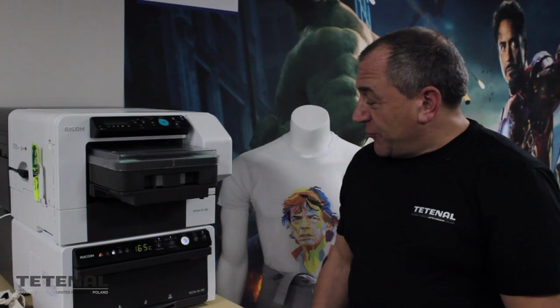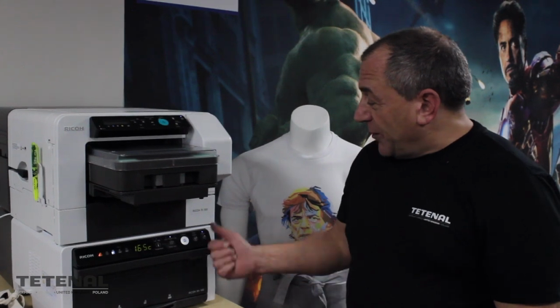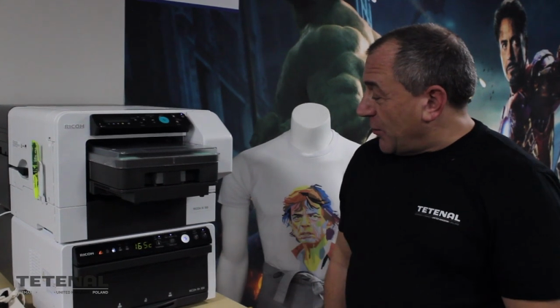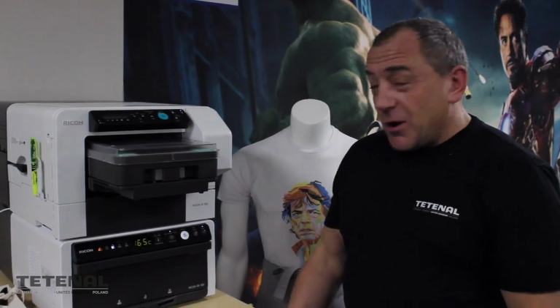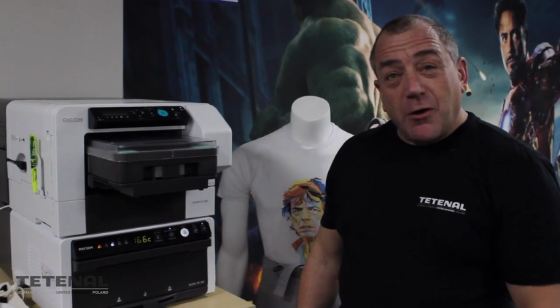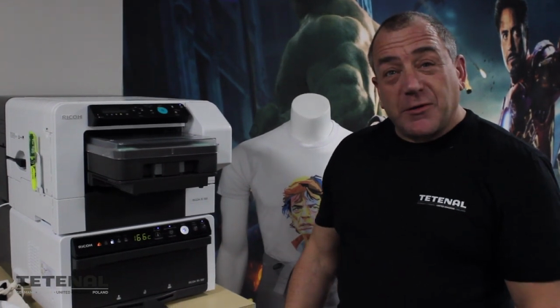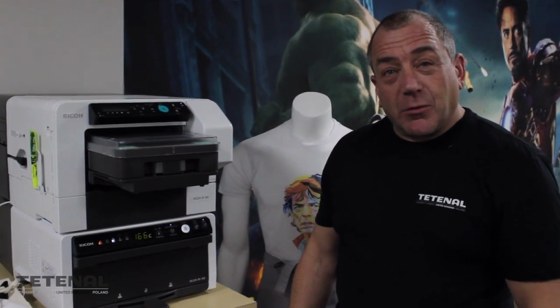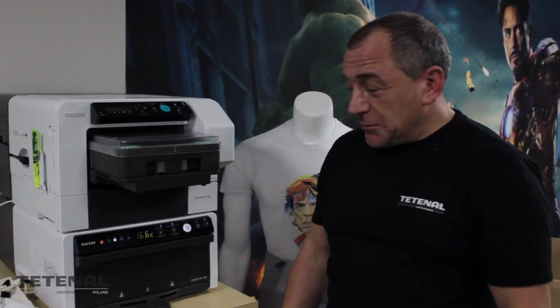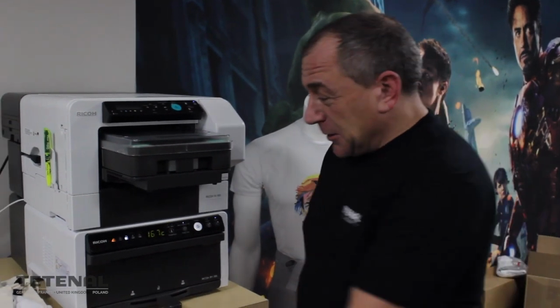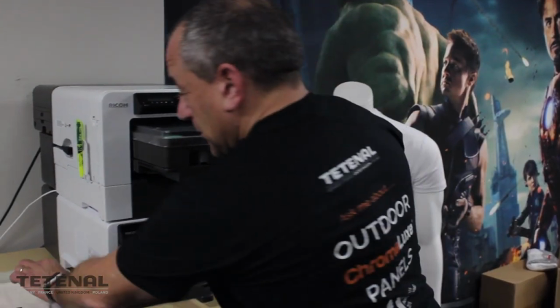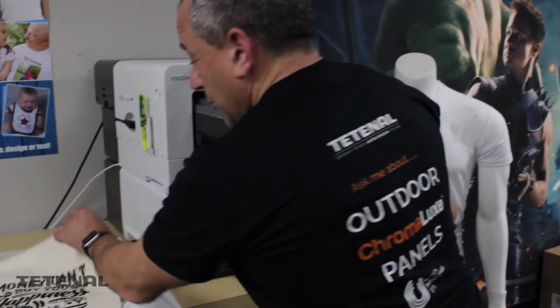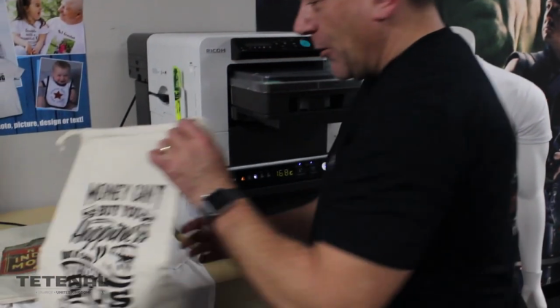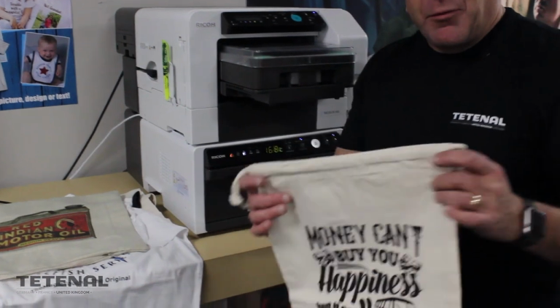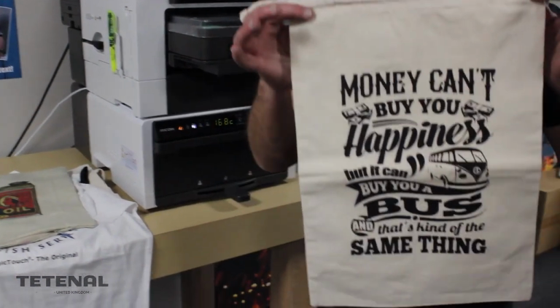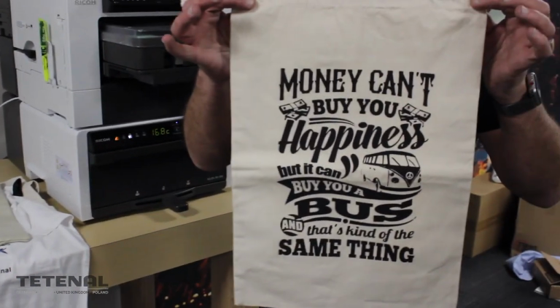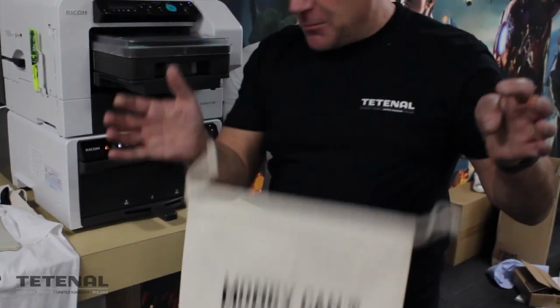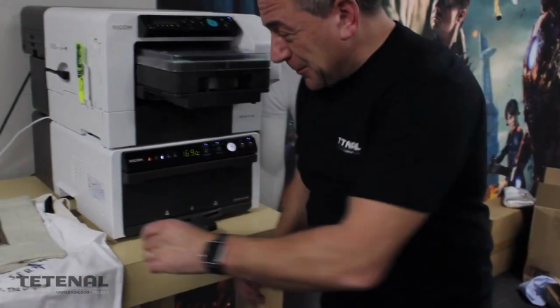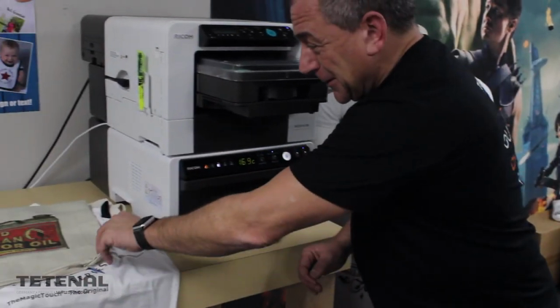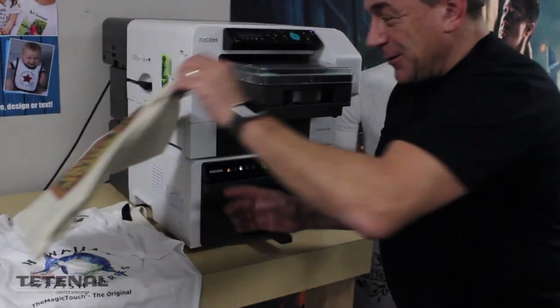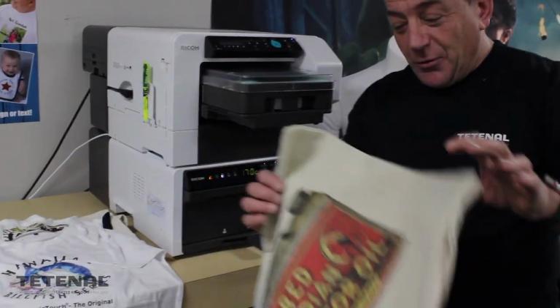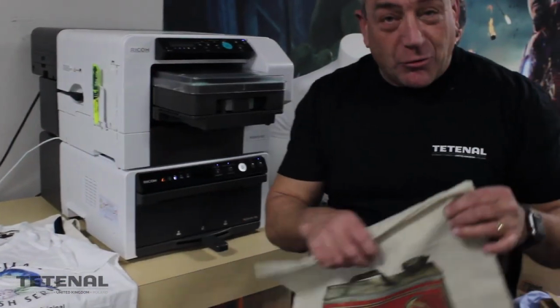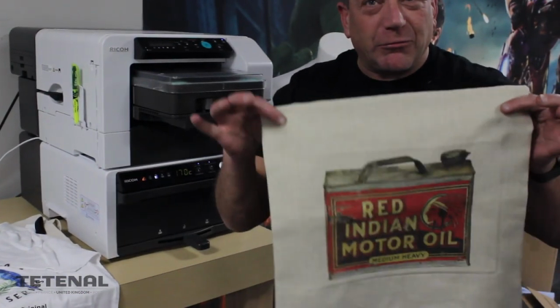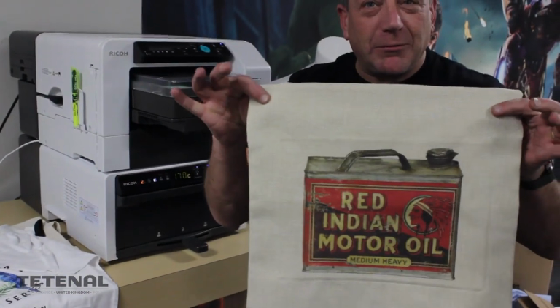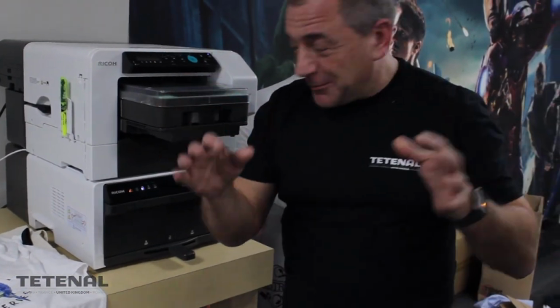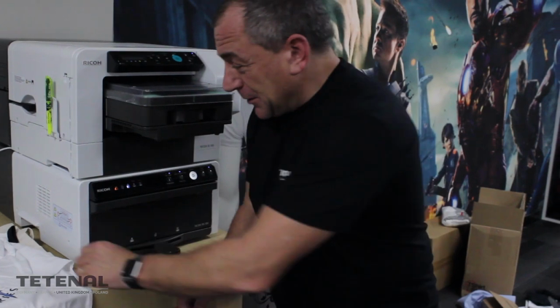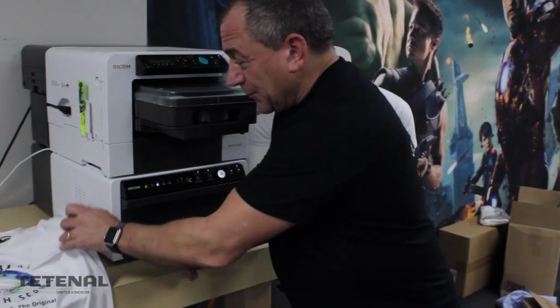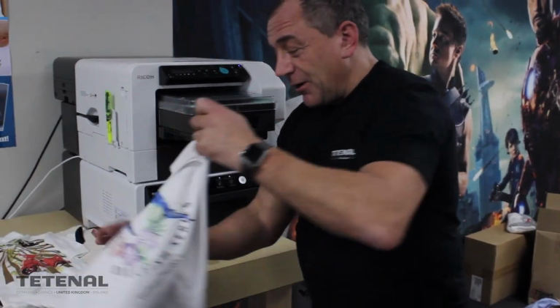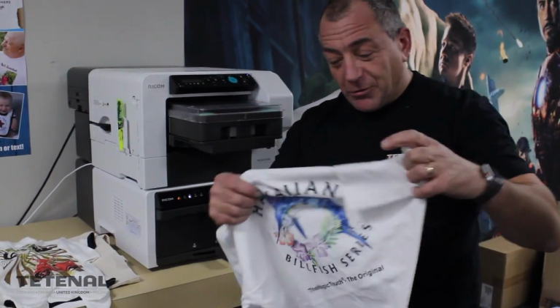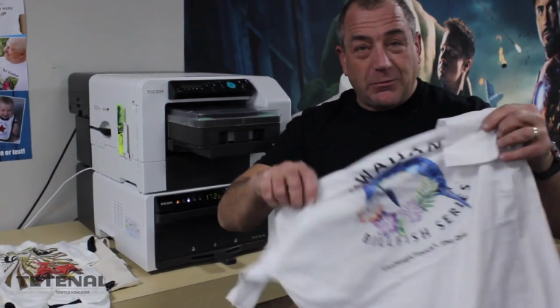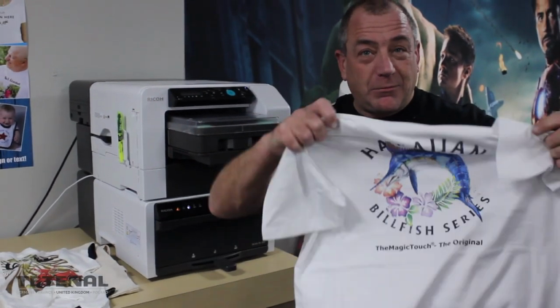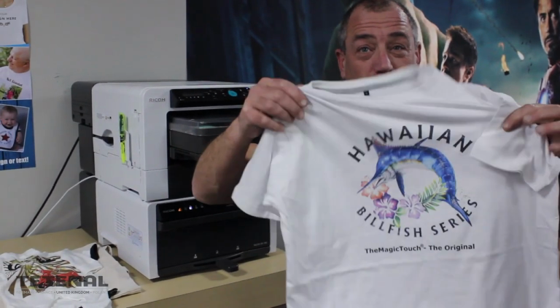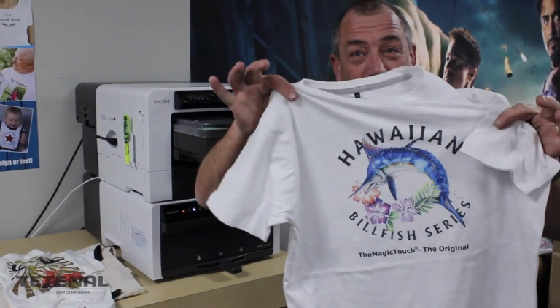Introducing the Ricoh RI100 from Setinol. You can now create personalized sacks, personalized cushions, personalized t-shirts in all sizes.